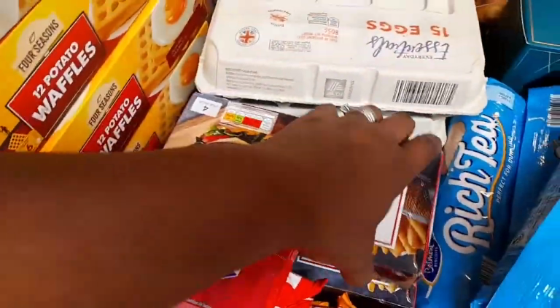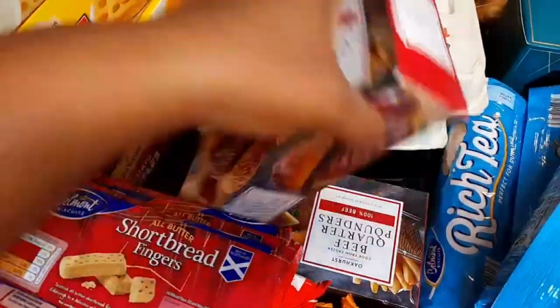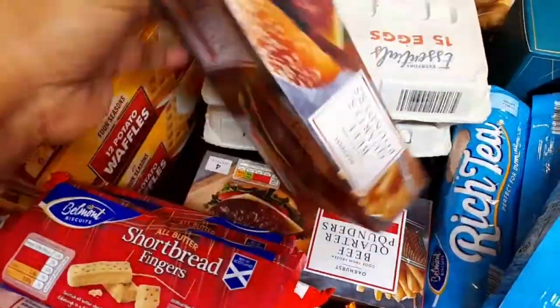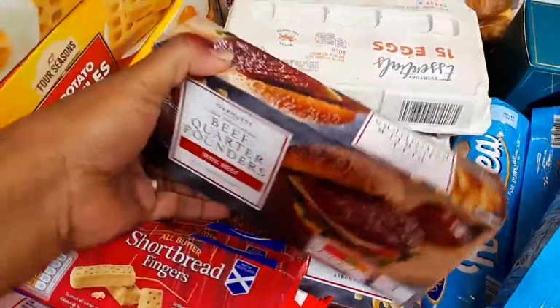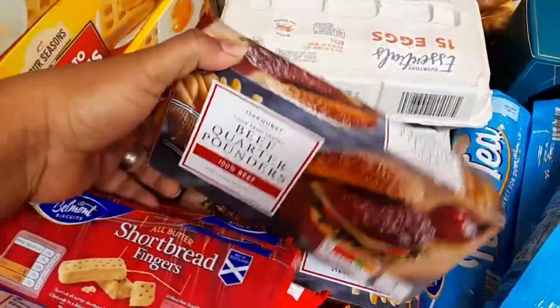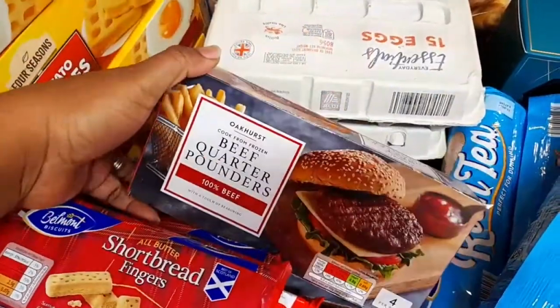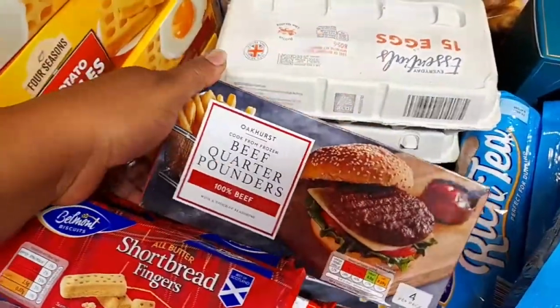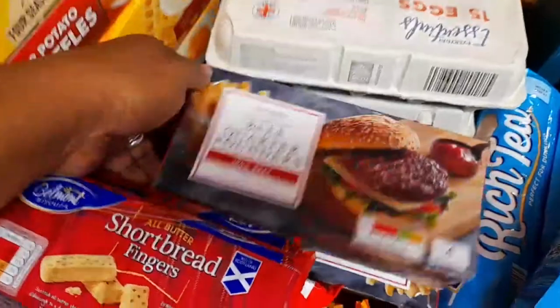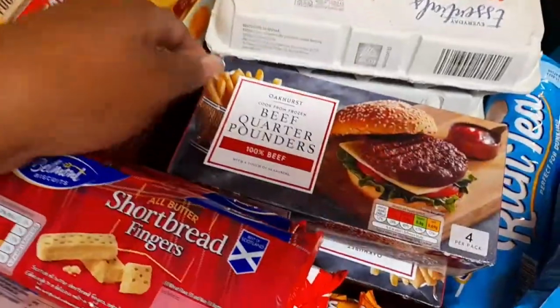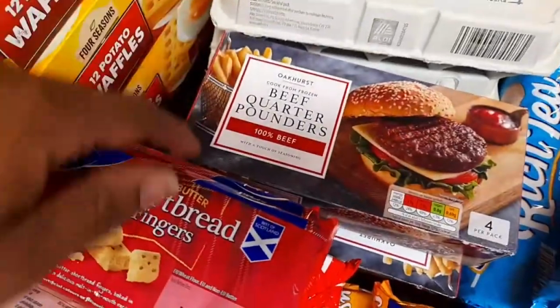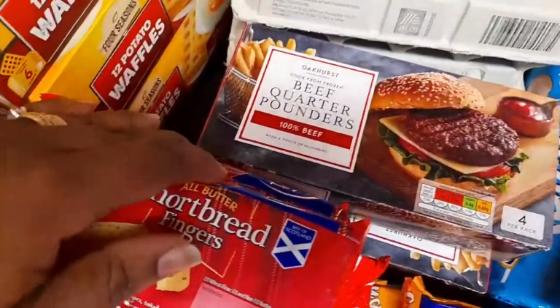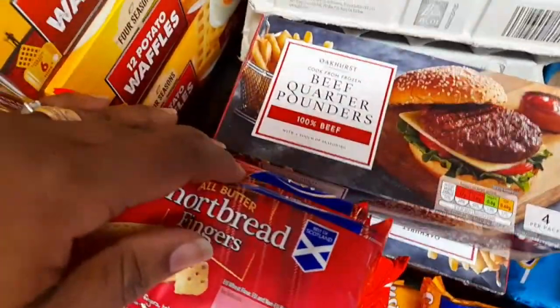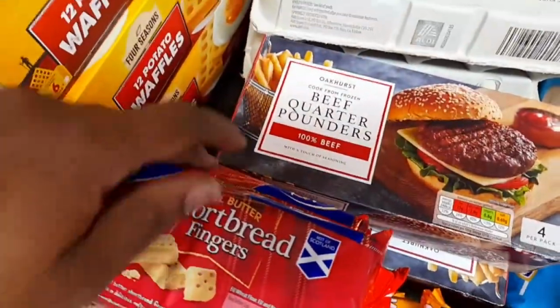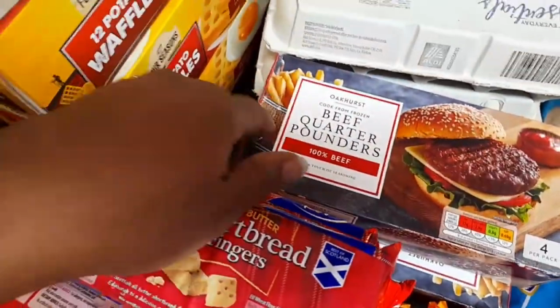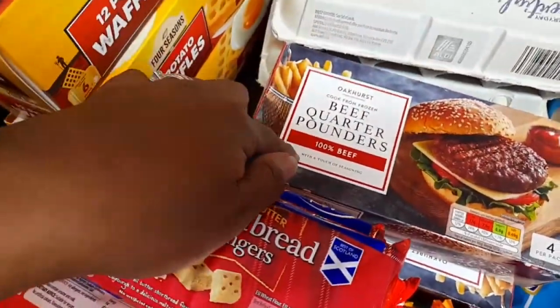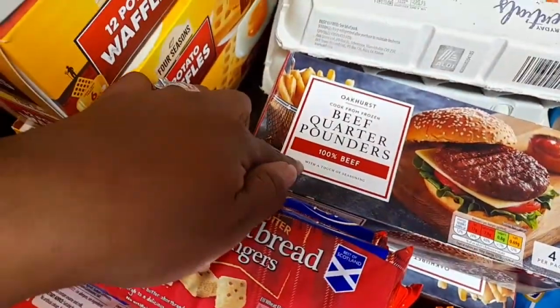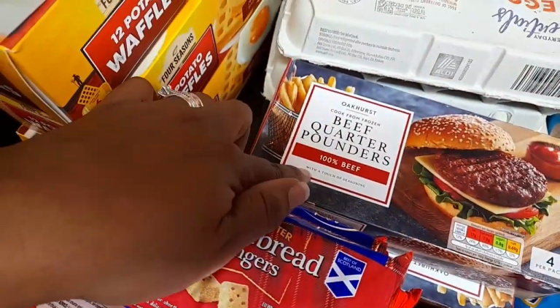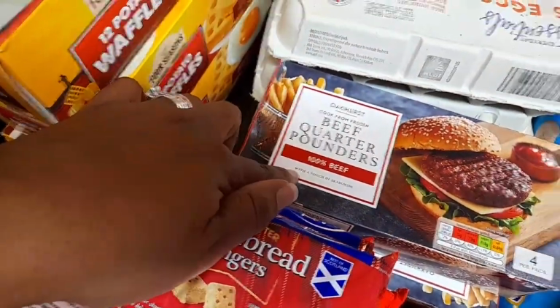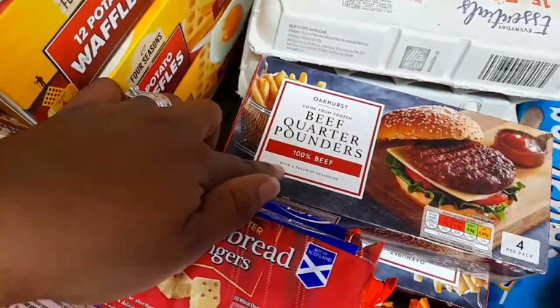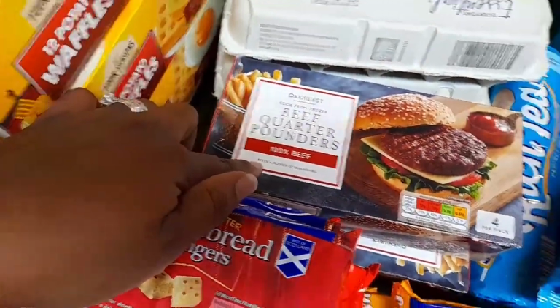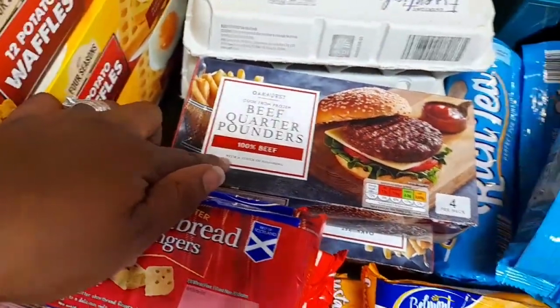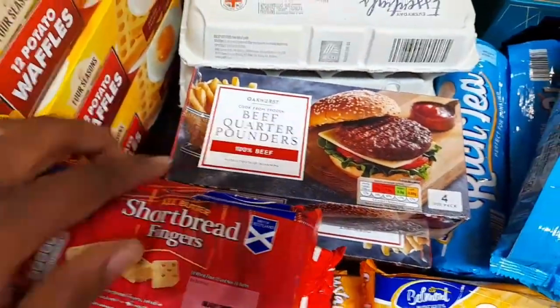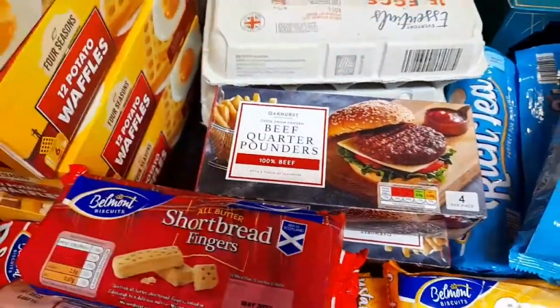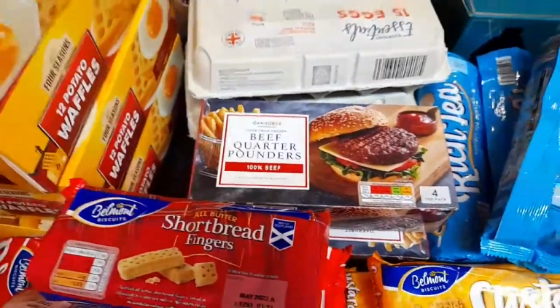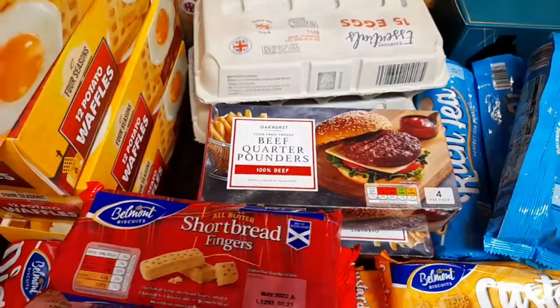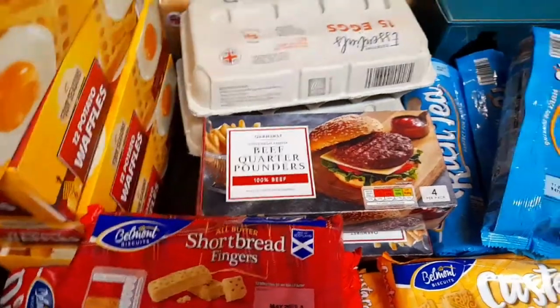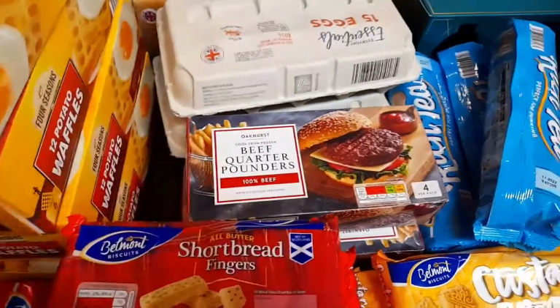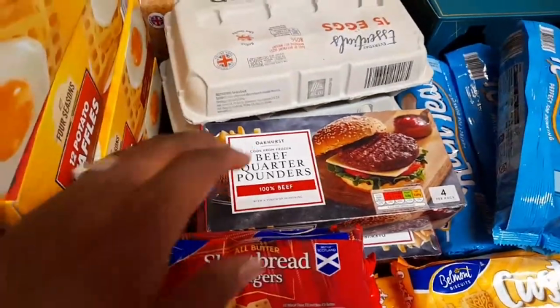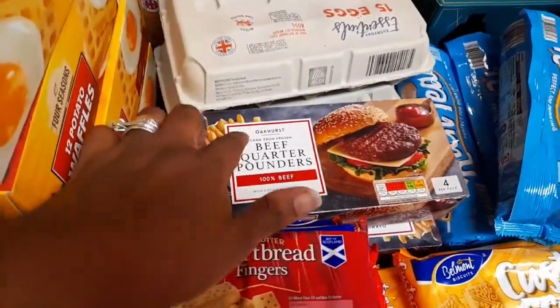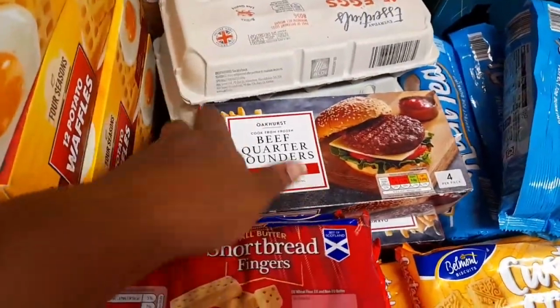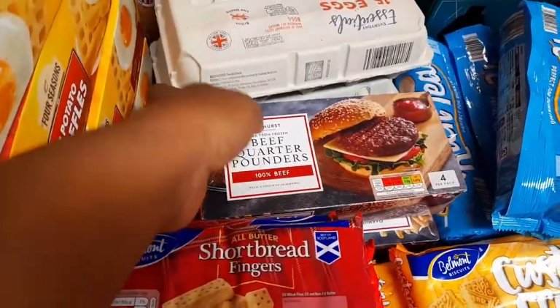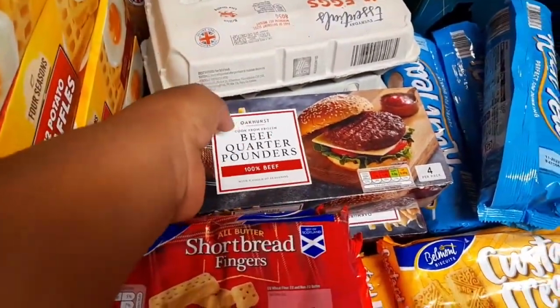It's my first time buying the beef quarter pounder — 100% beef — so I bought two of them.